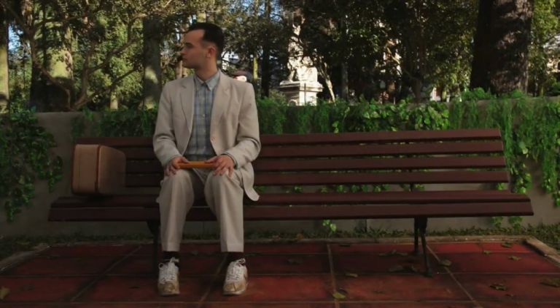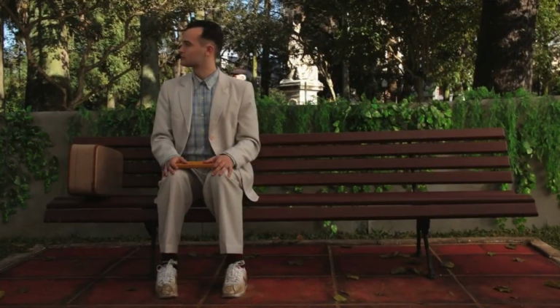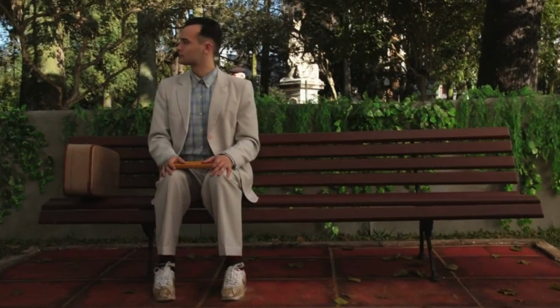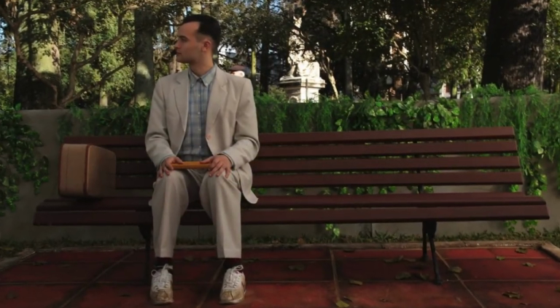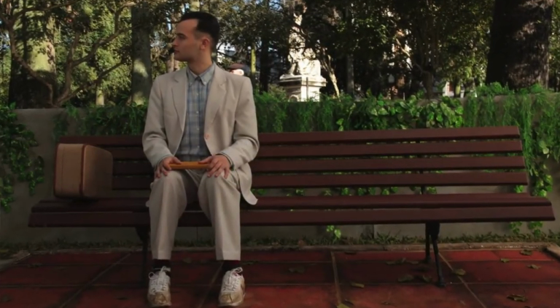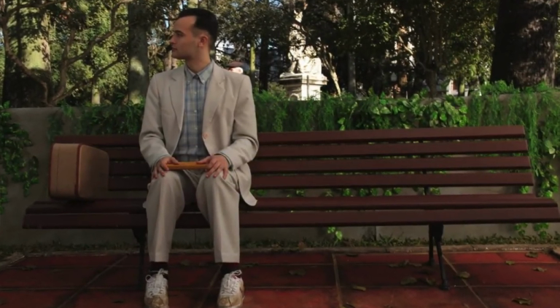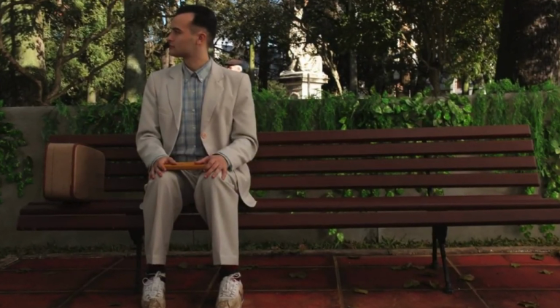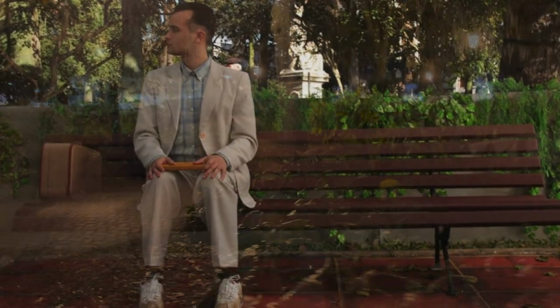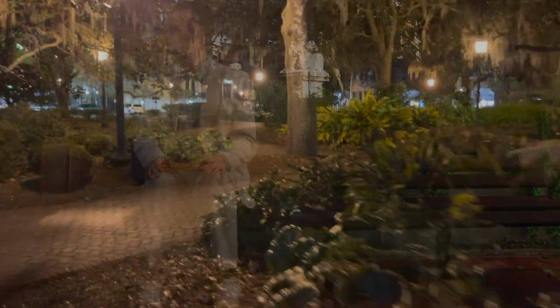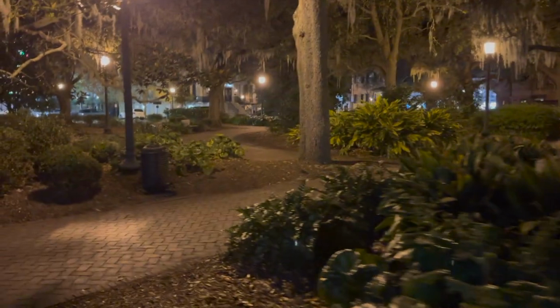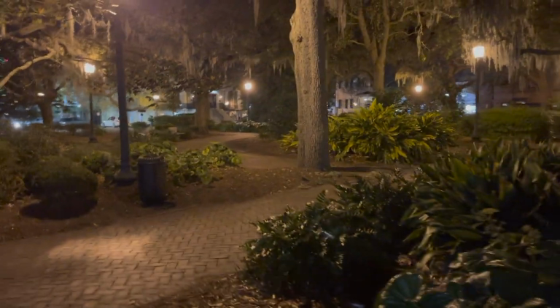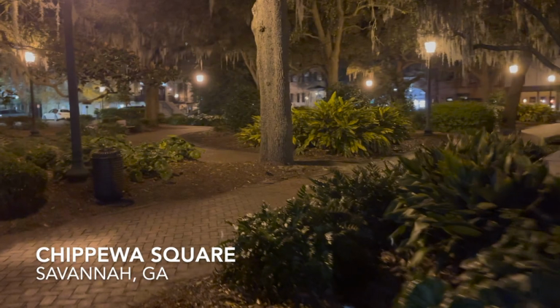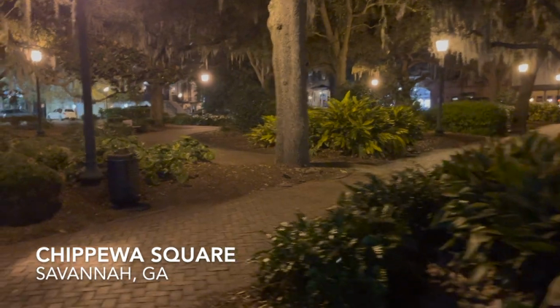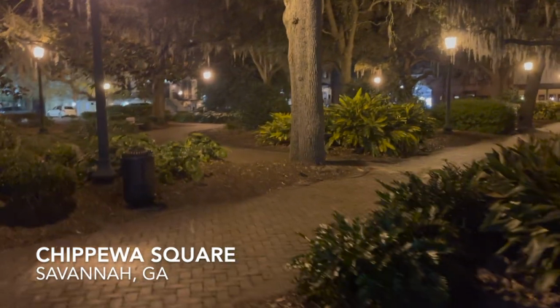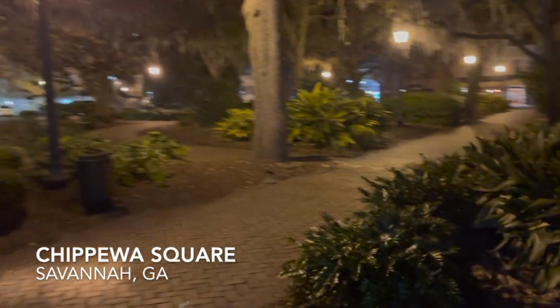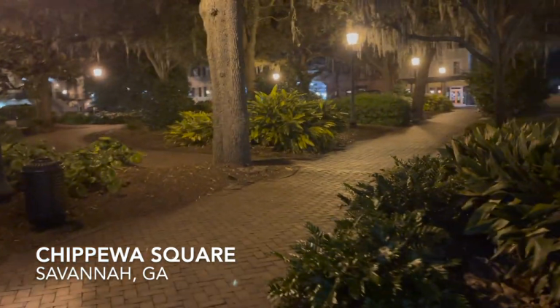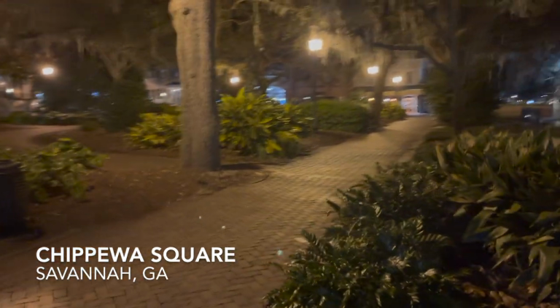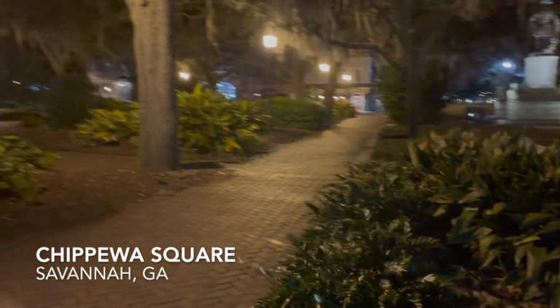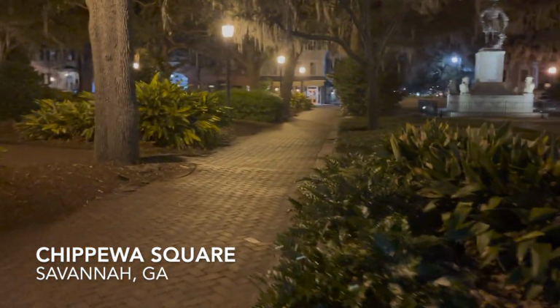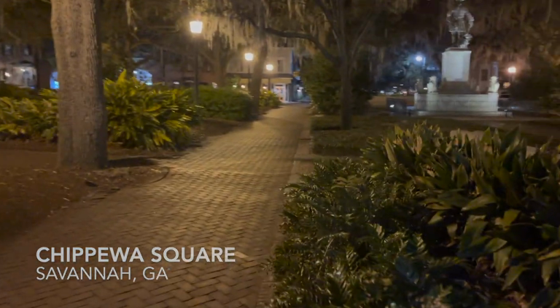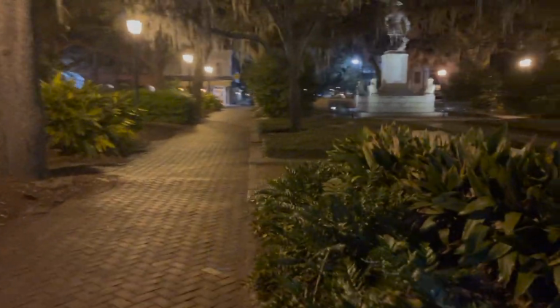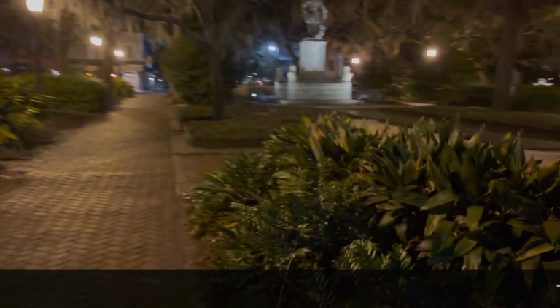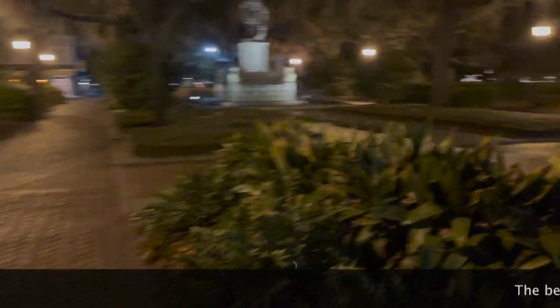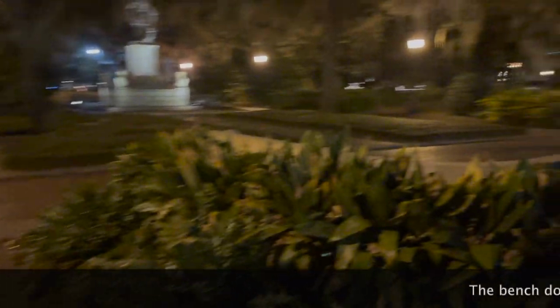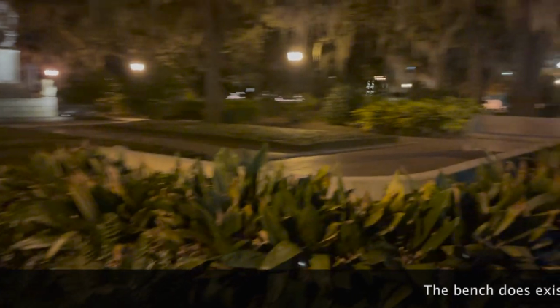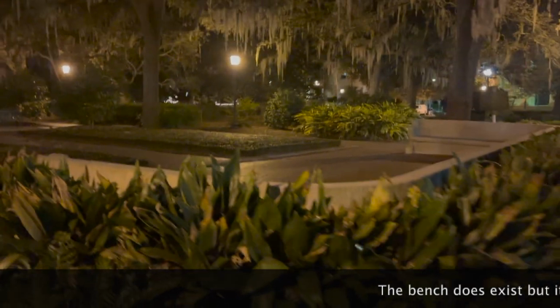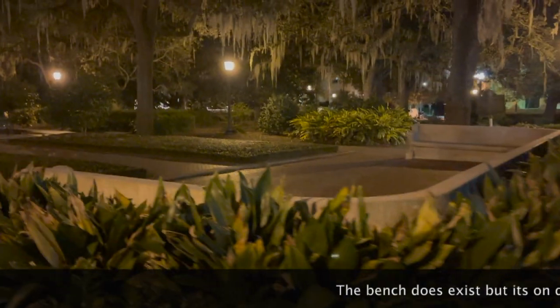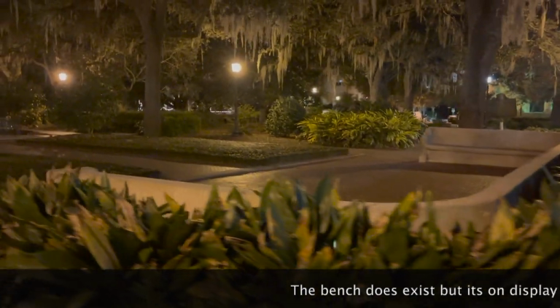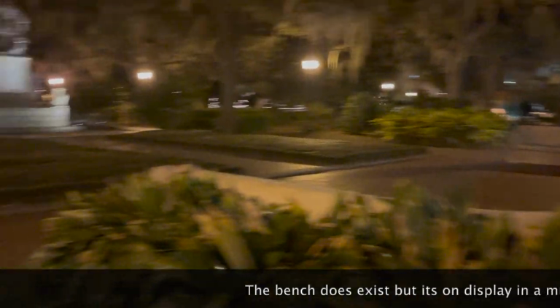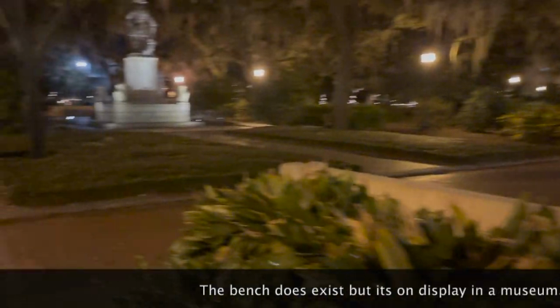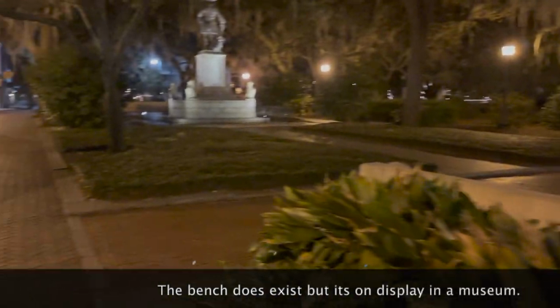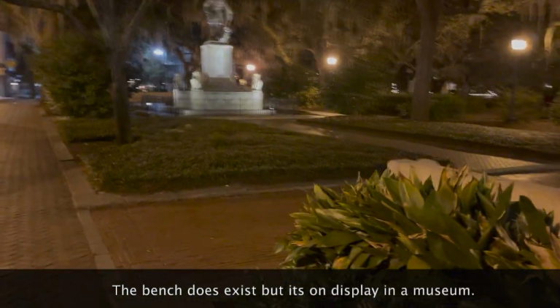Forrest Gump was filmed in this little squared area. They put a prop bench, which doesn't exist in real life, apparently. No, it does exist in real life, it's just on display at museums. Oh, they have it at museums? Yeah.